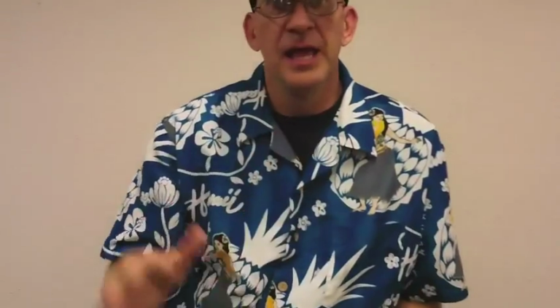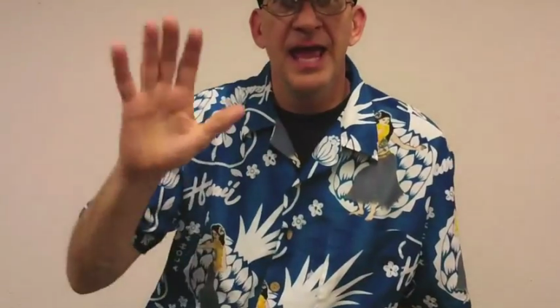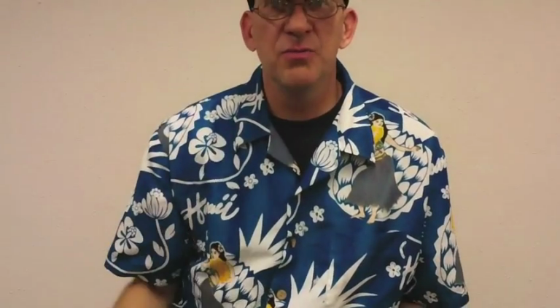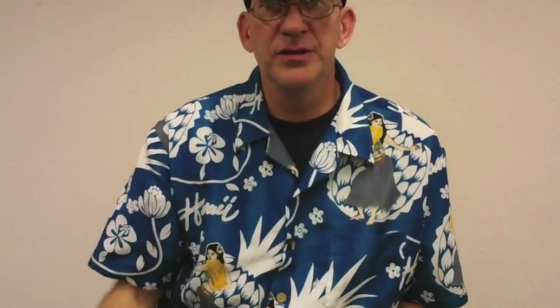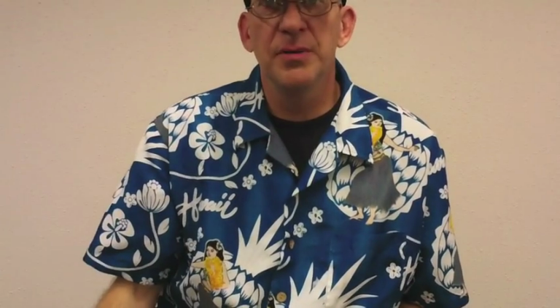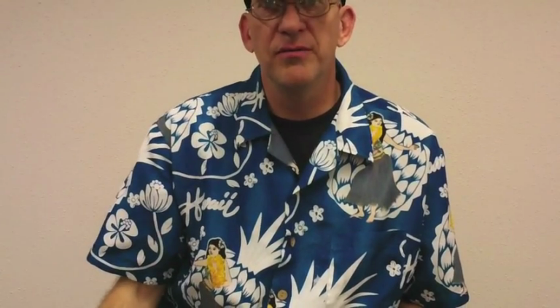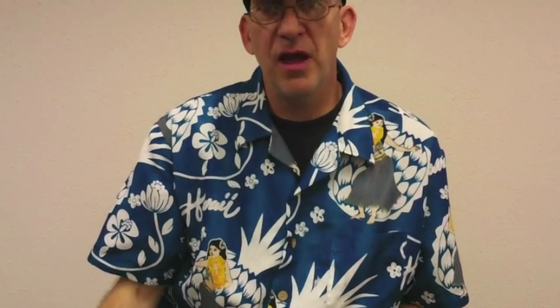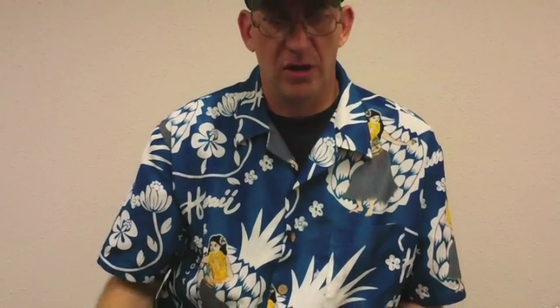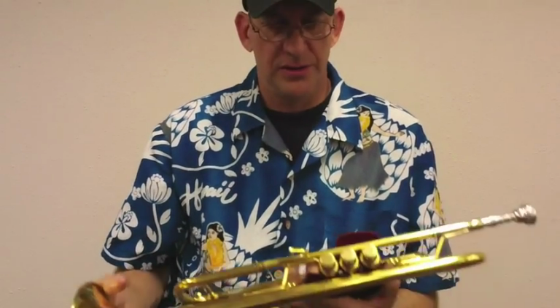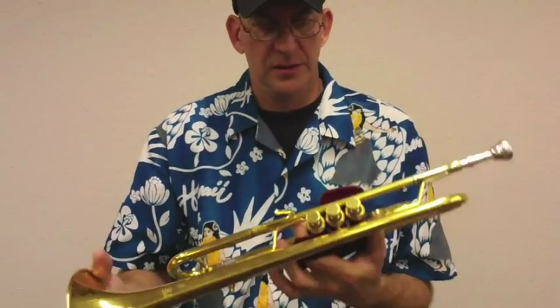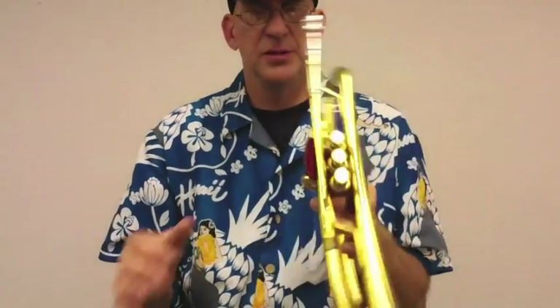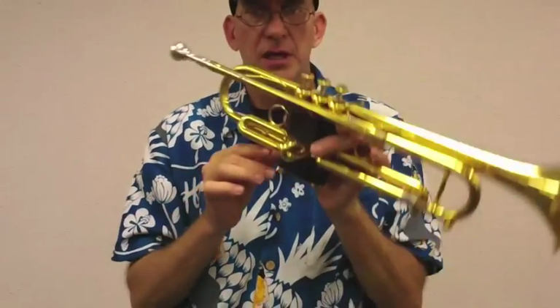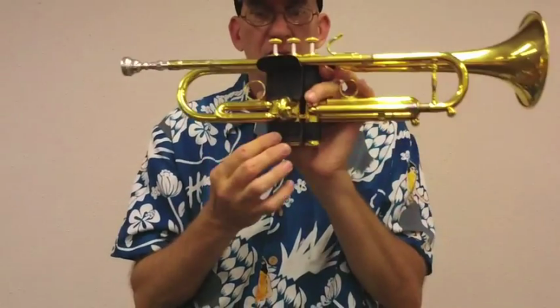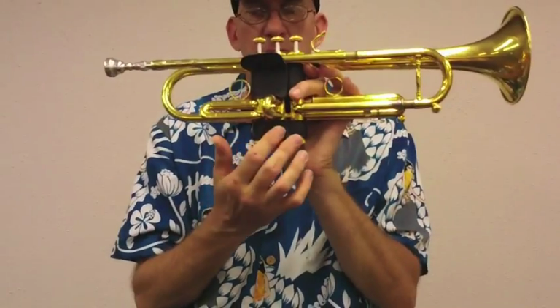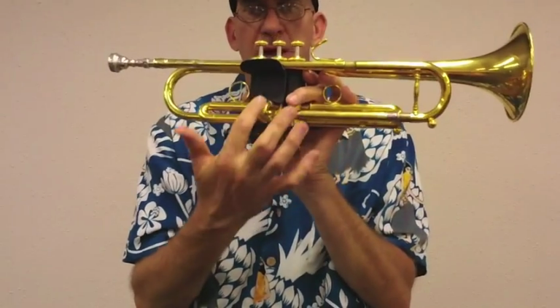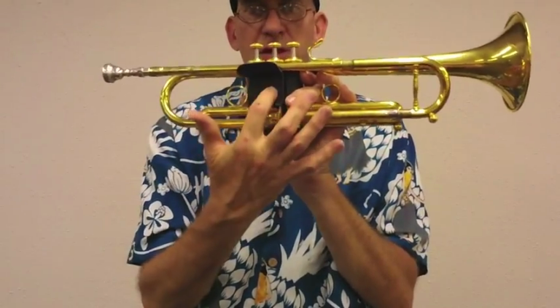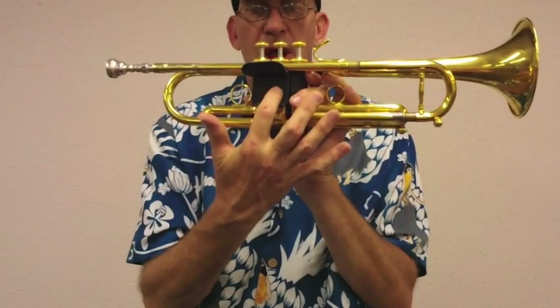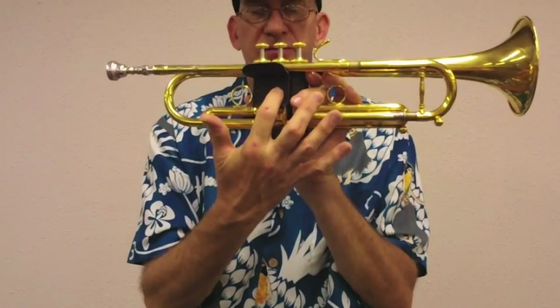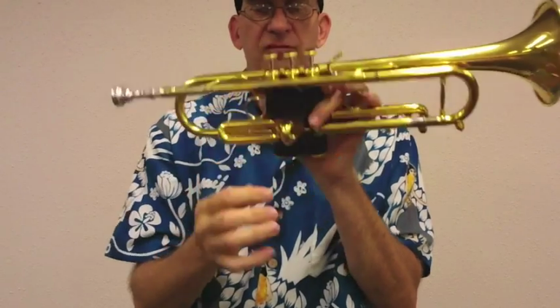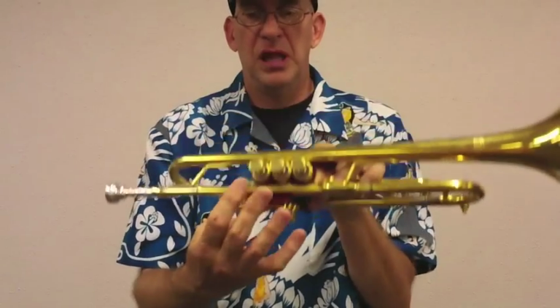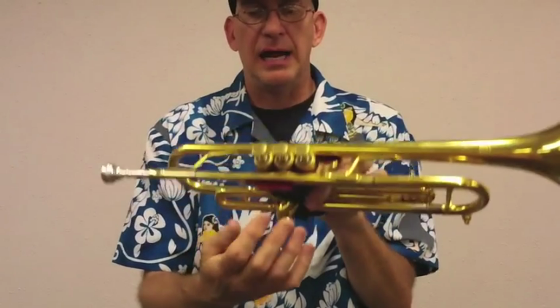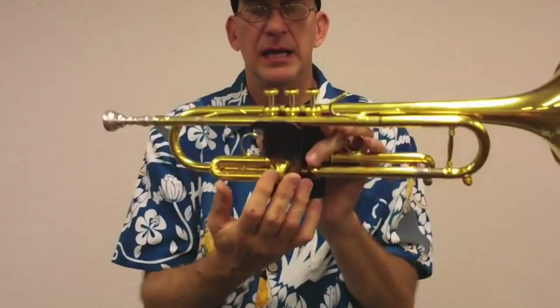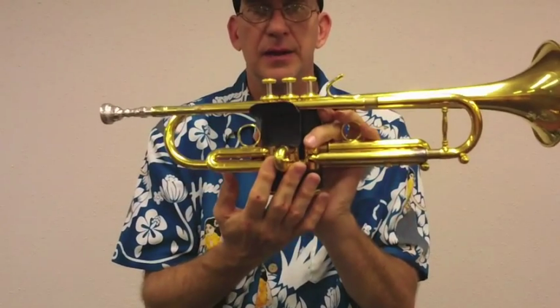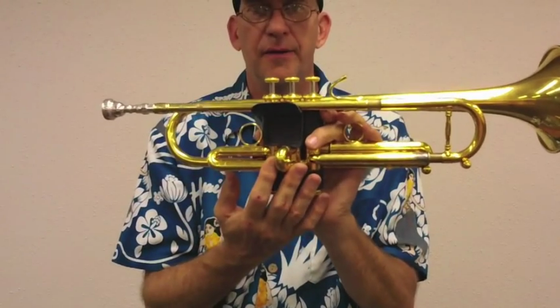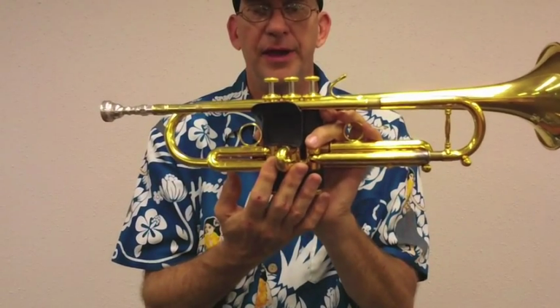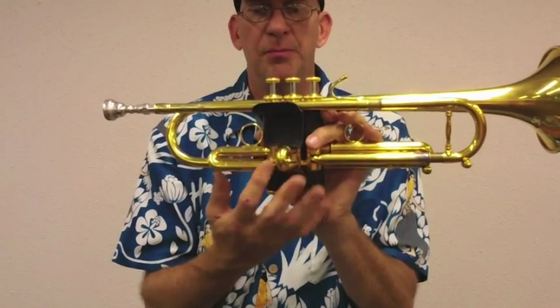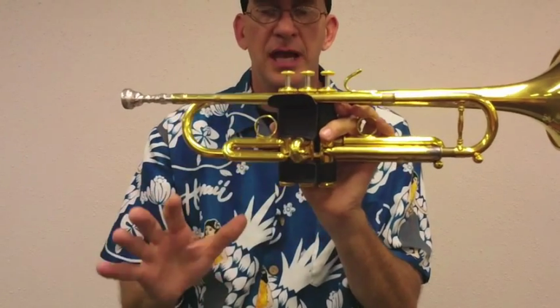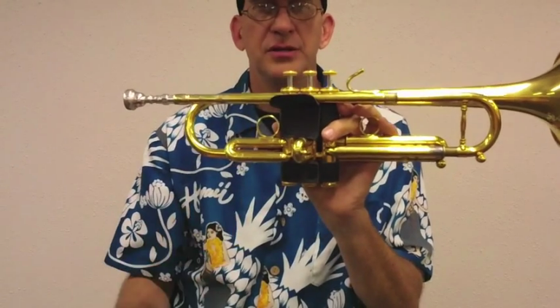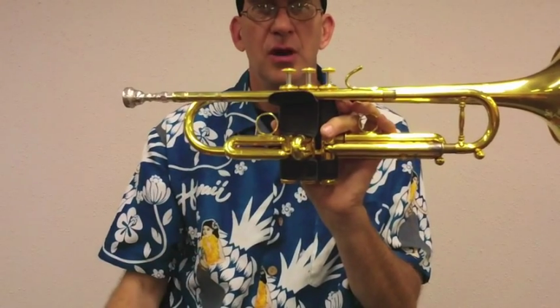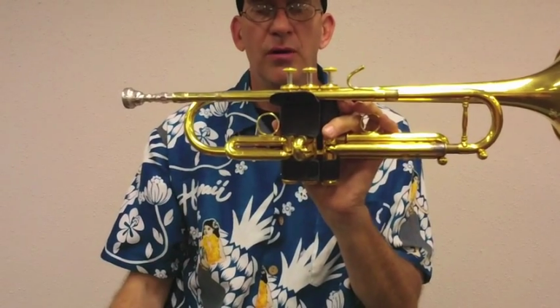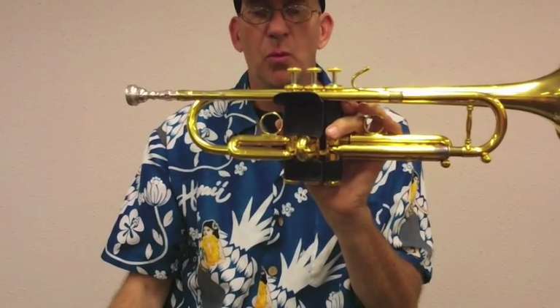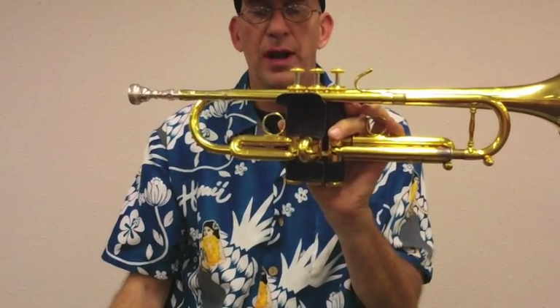Hey kids, I wanted to talk about valve guards. These are the products that go around your valve block and help protect your horn from wear.